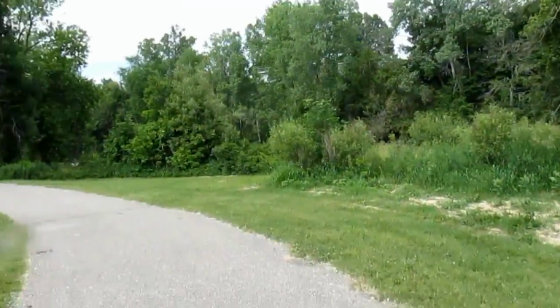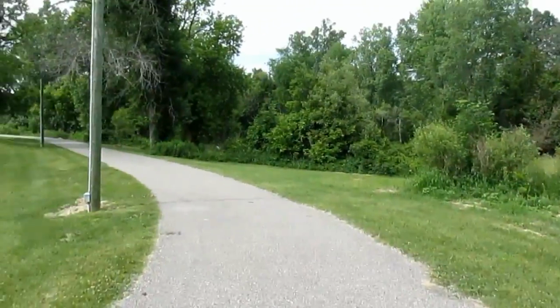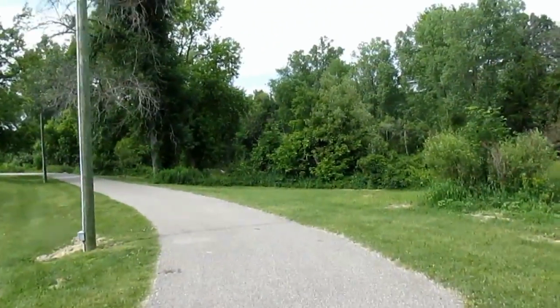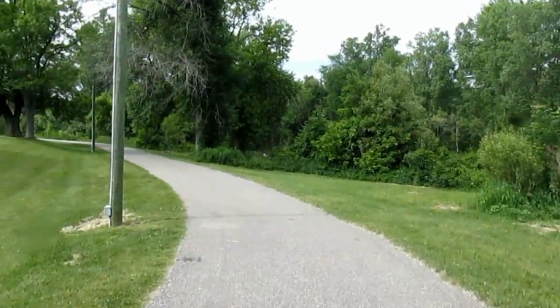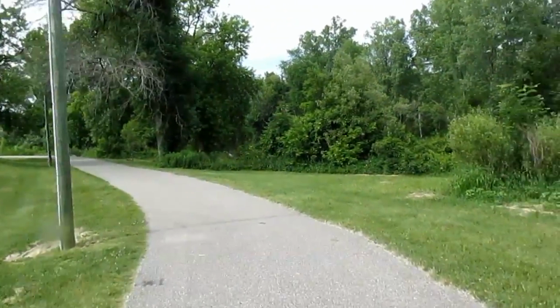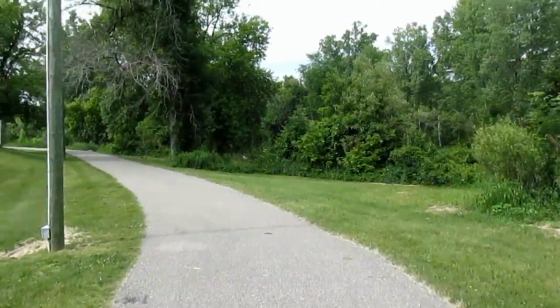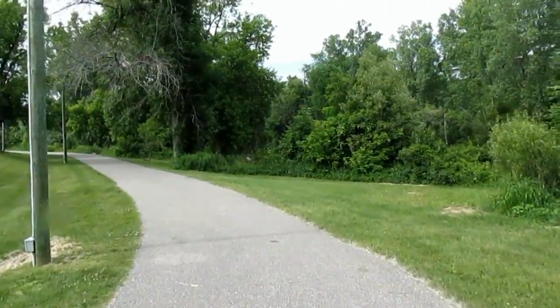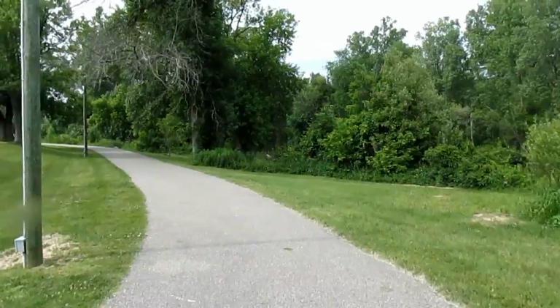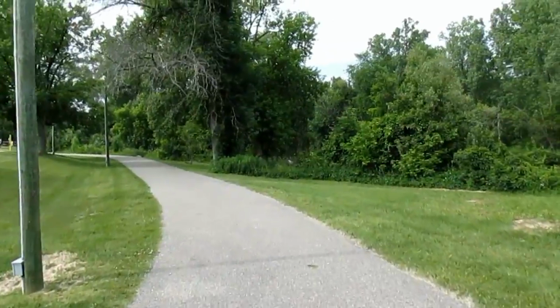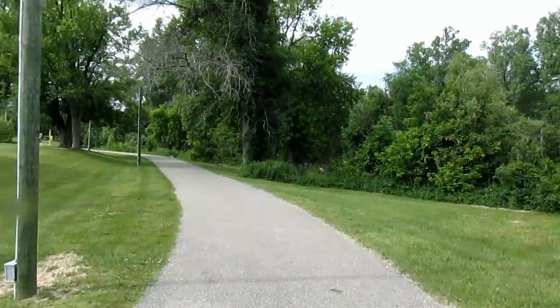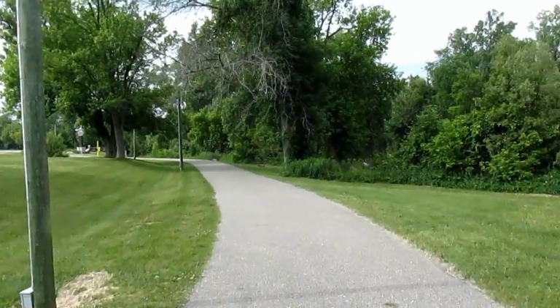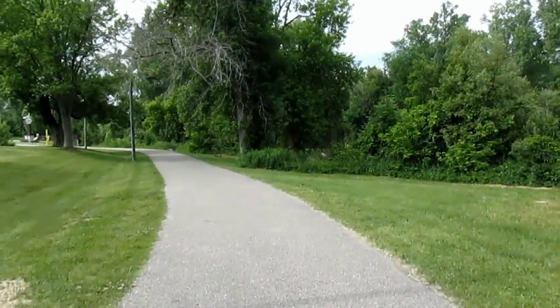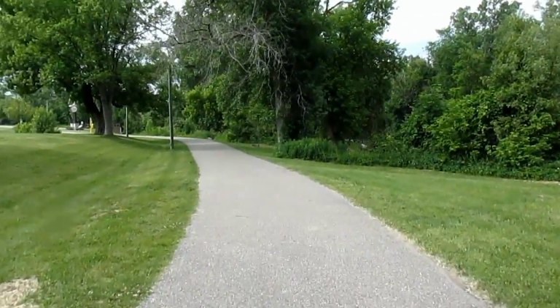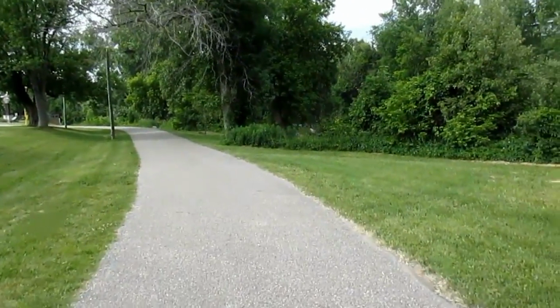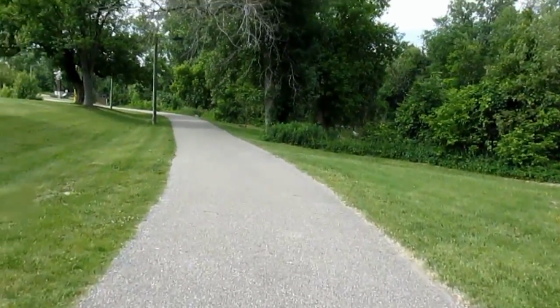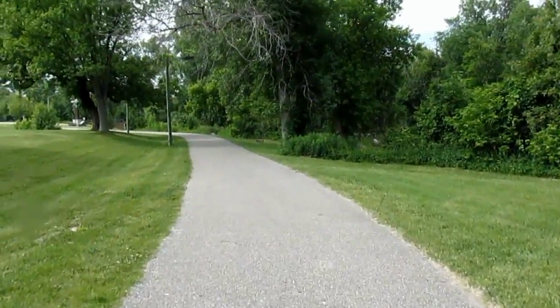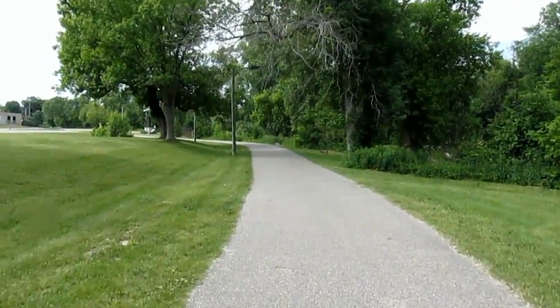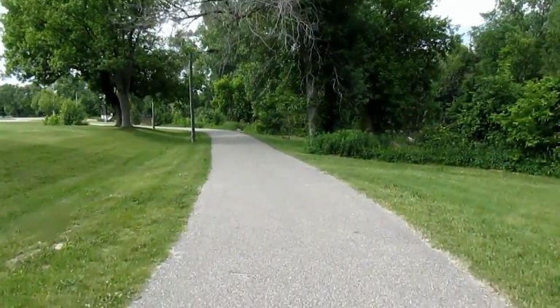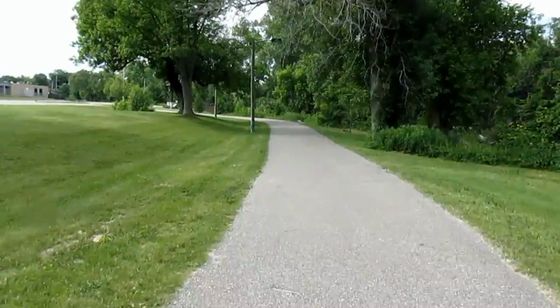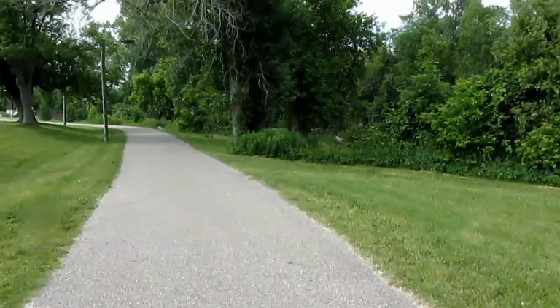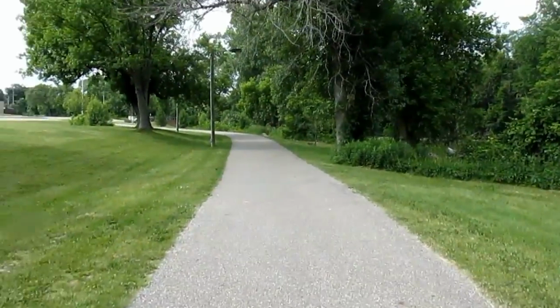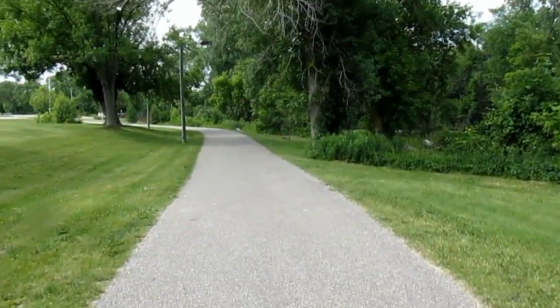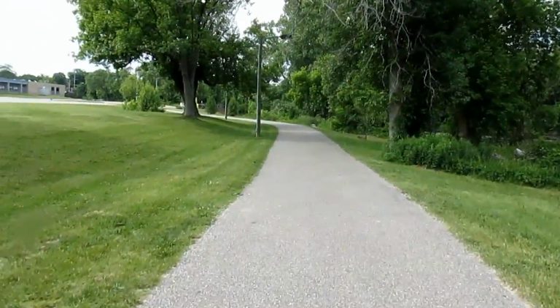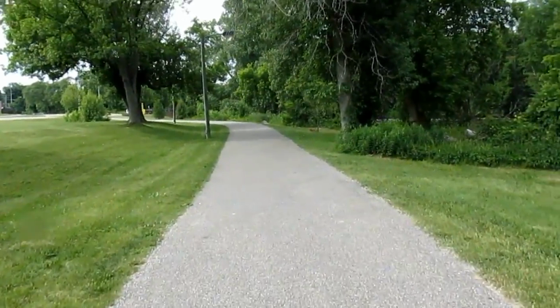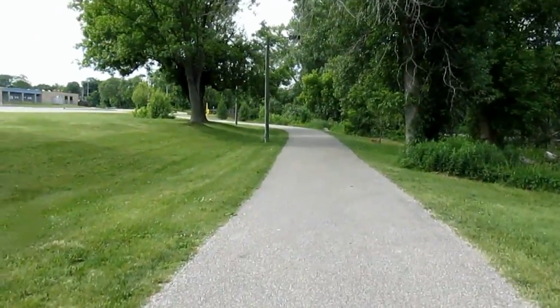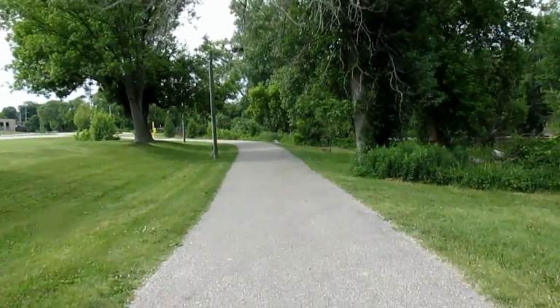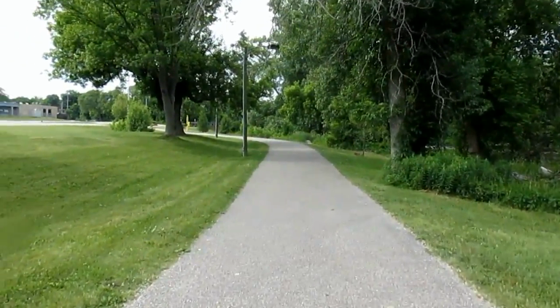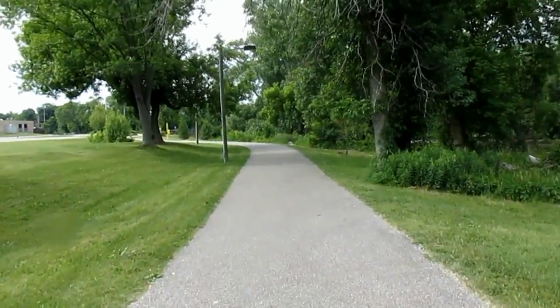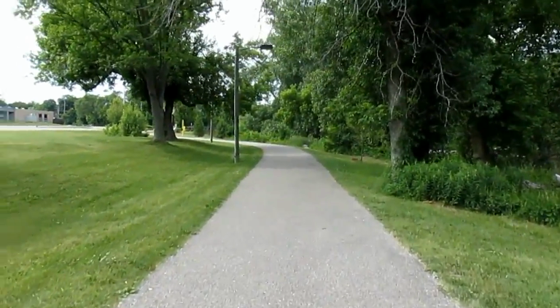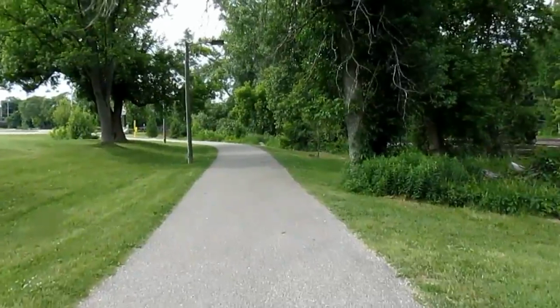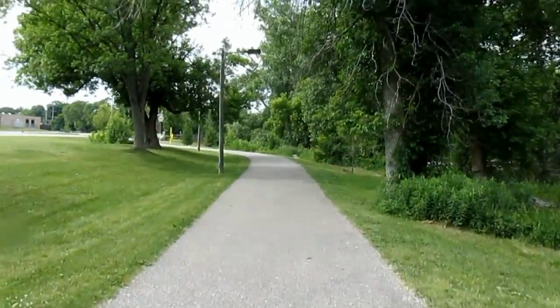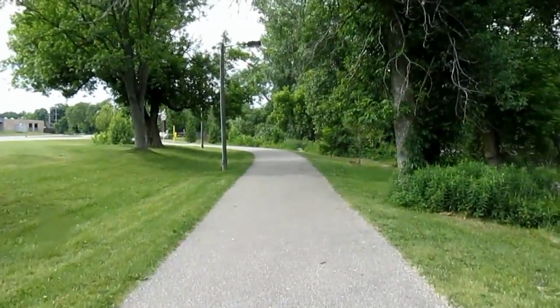Off camera I saw a couple of people riding some inner tubes. This bridge is going to go over the Muskegon River.